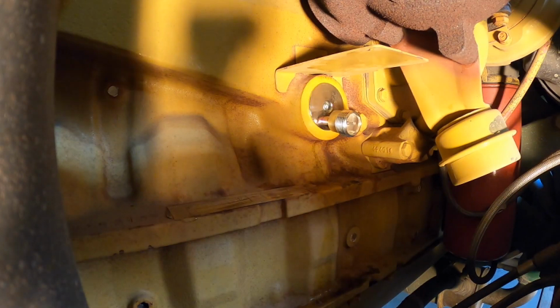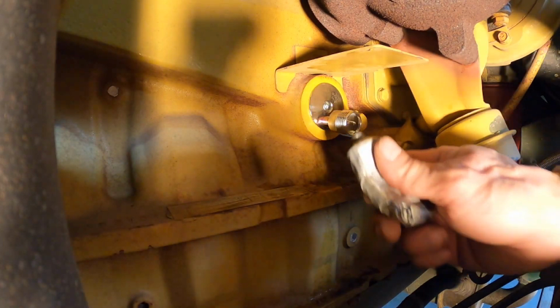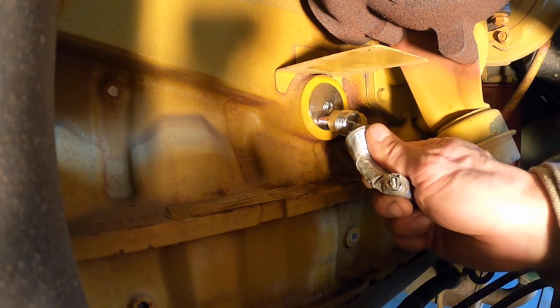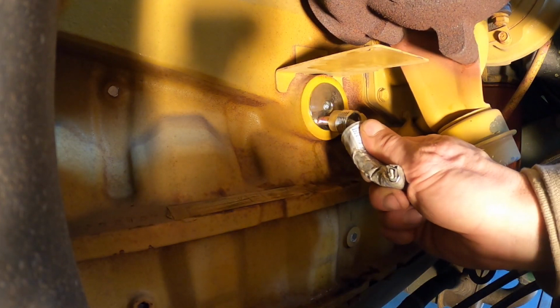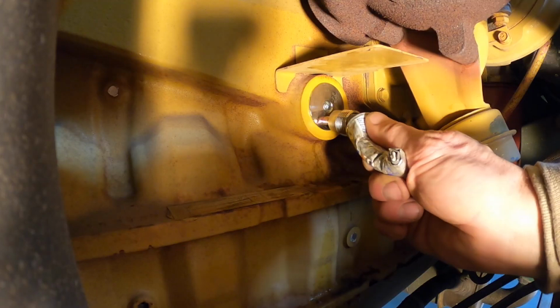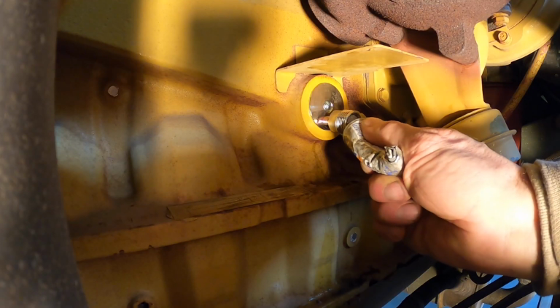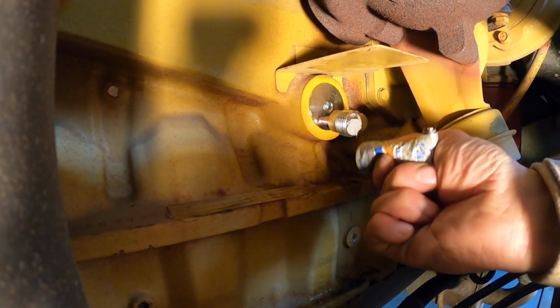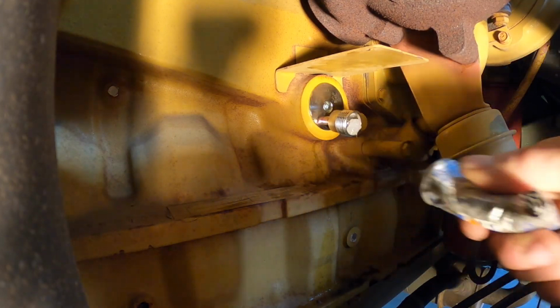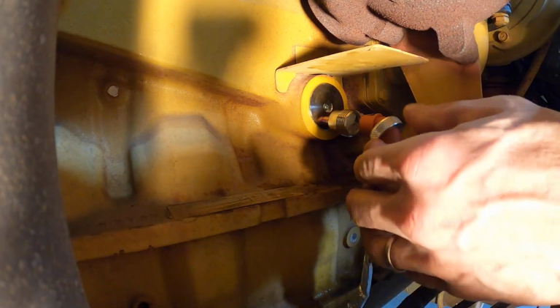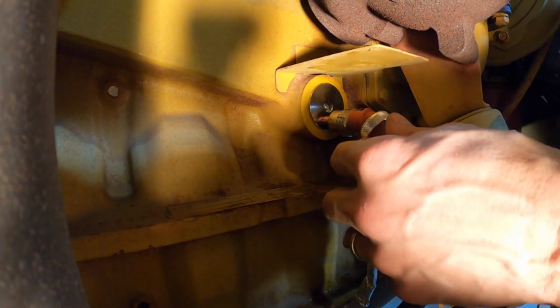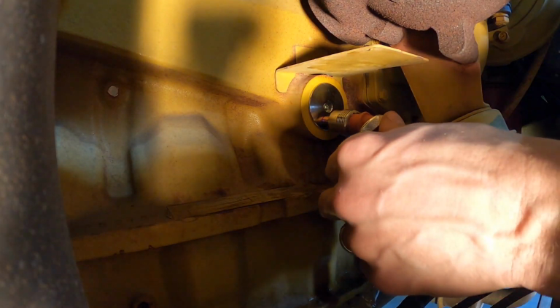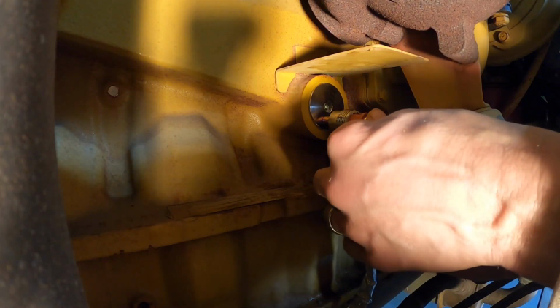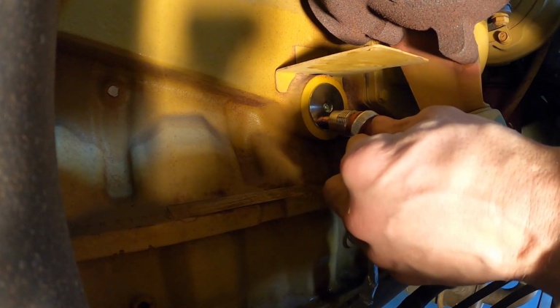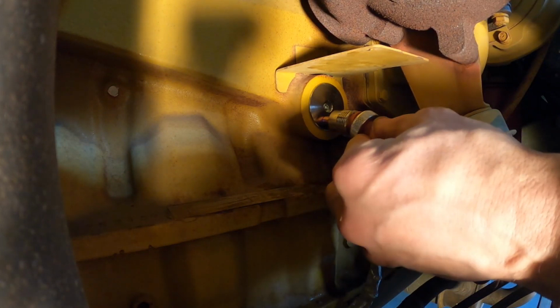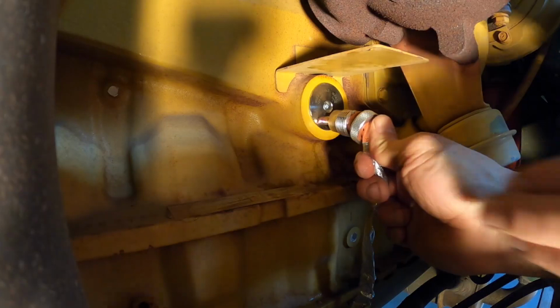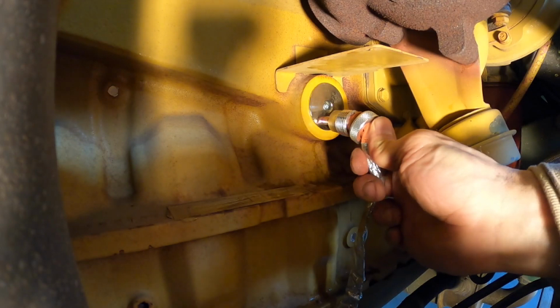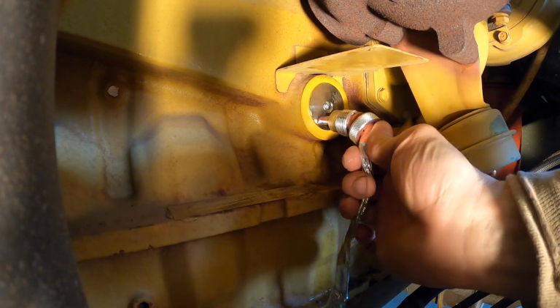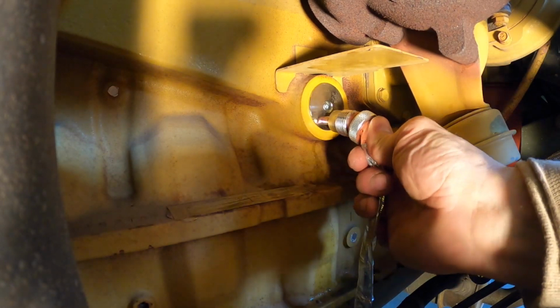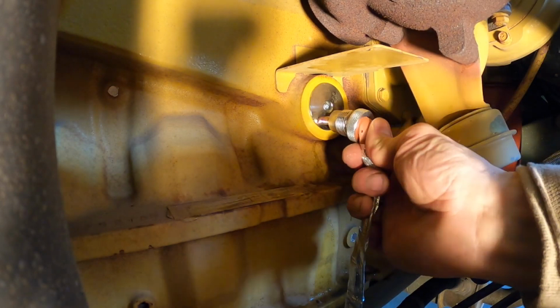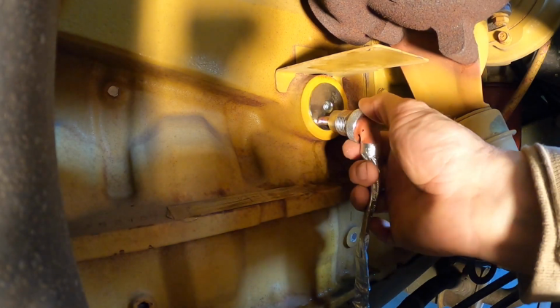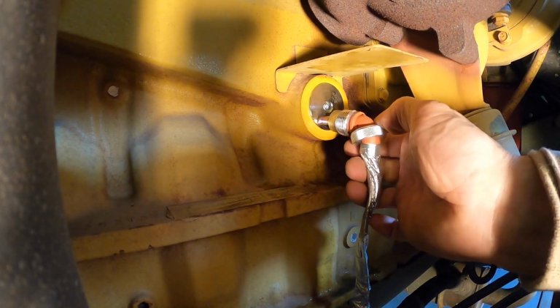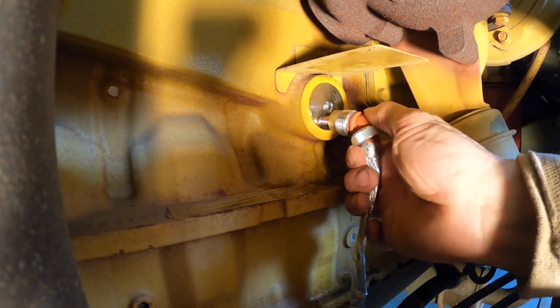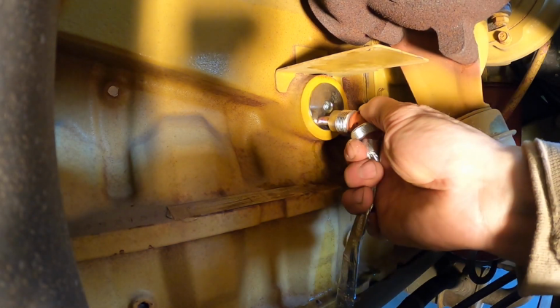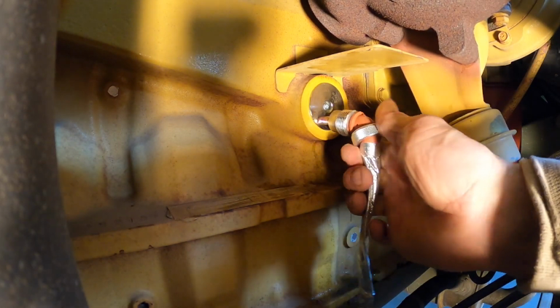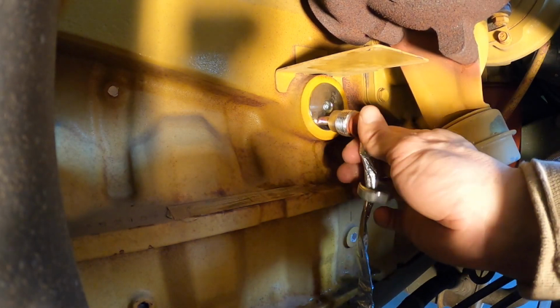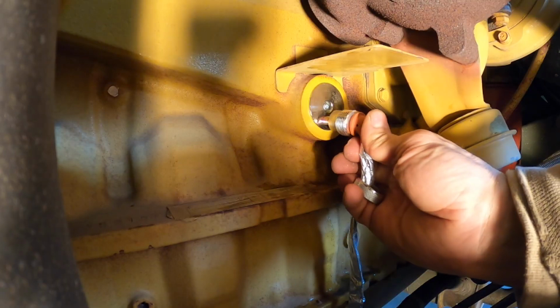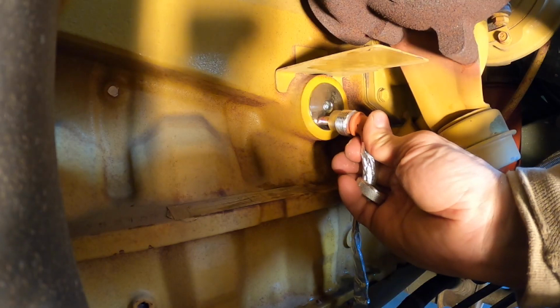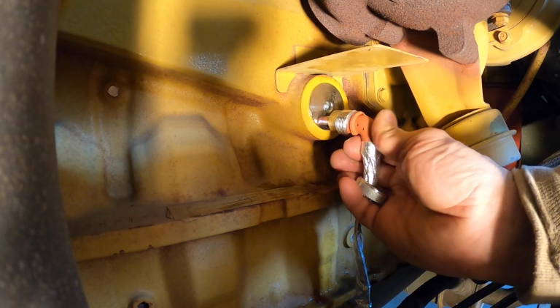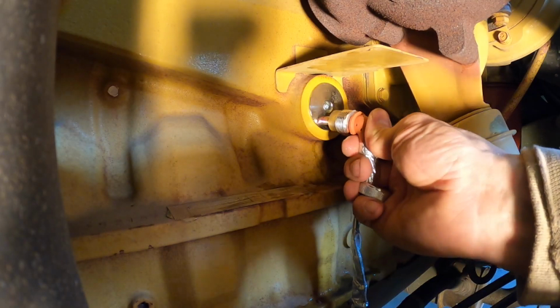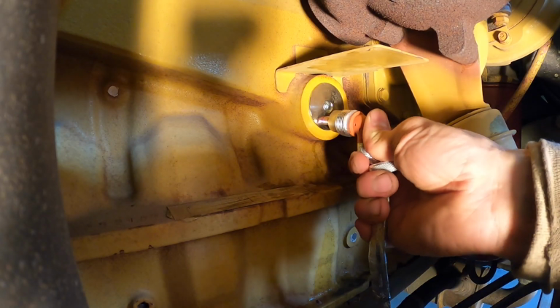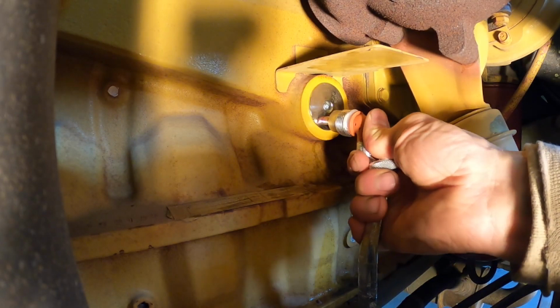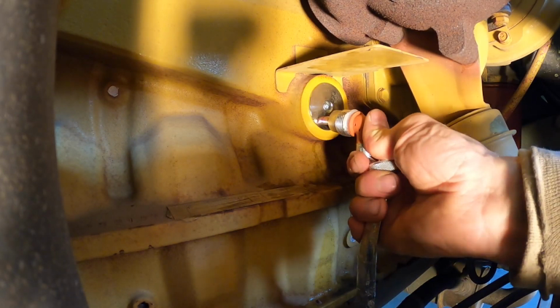Put a little dielectric grease in there. The grease is taking up some room in there.